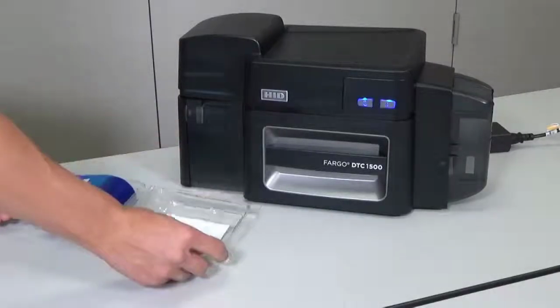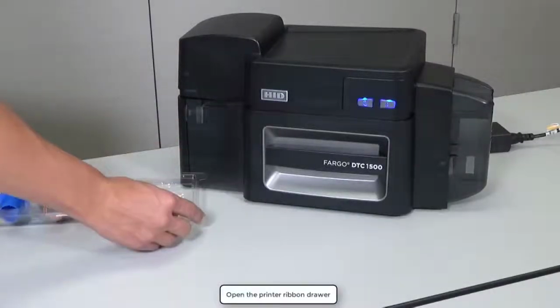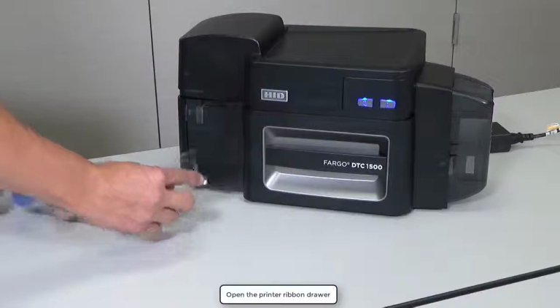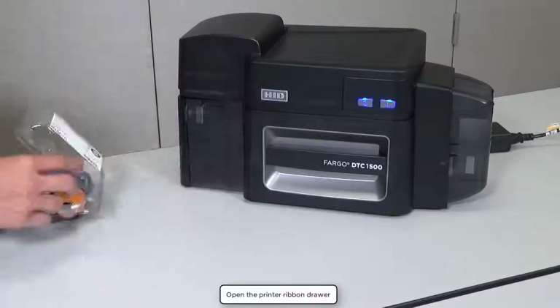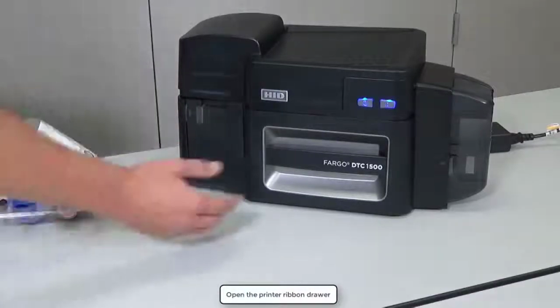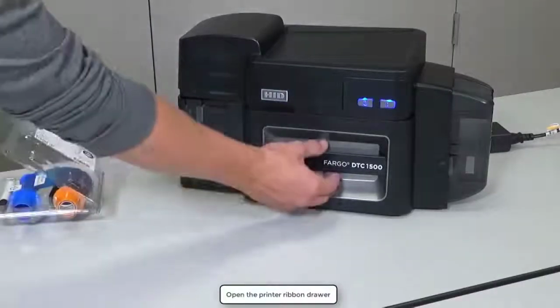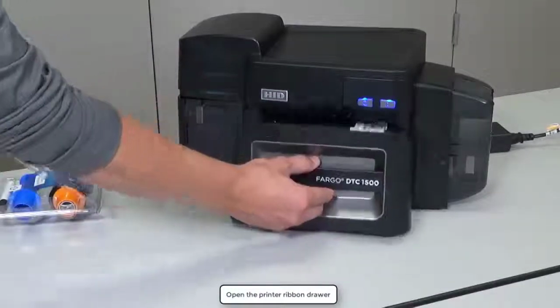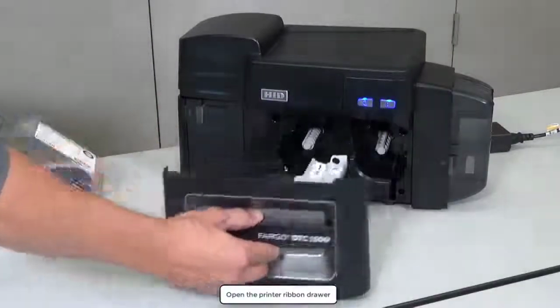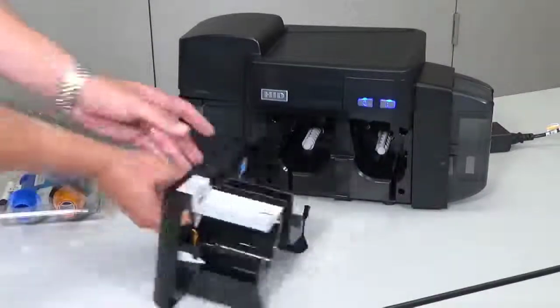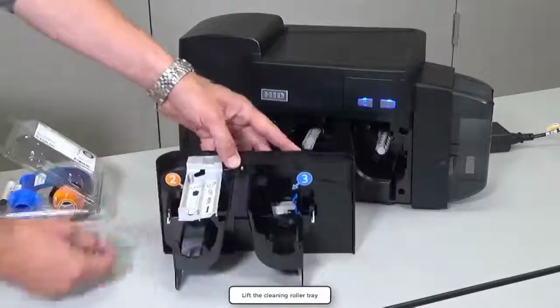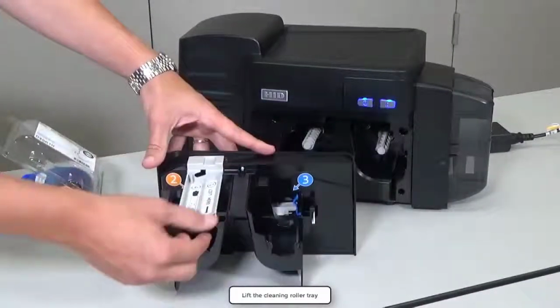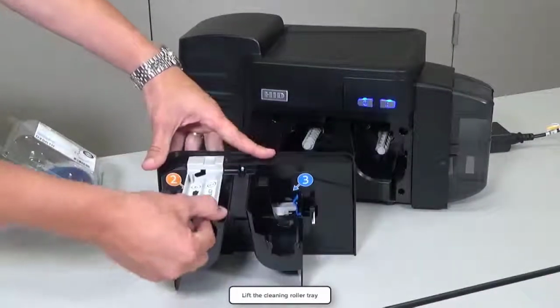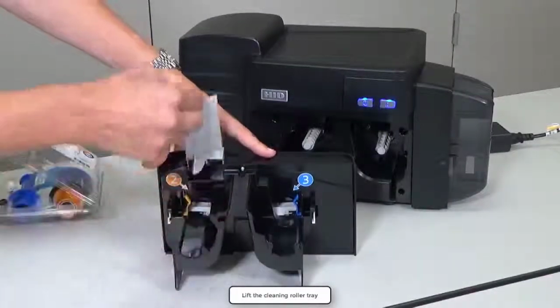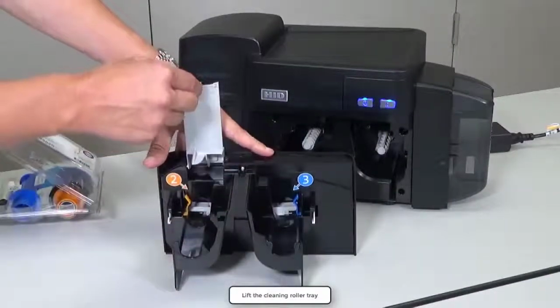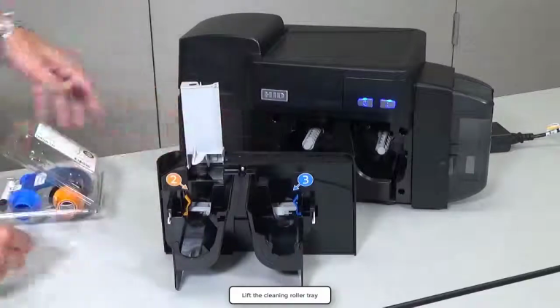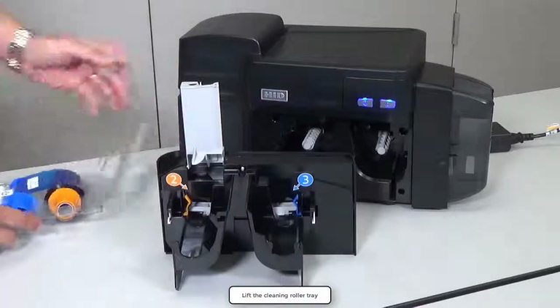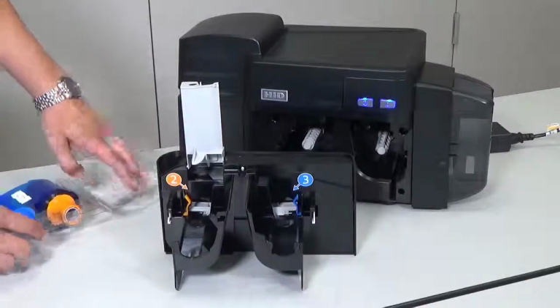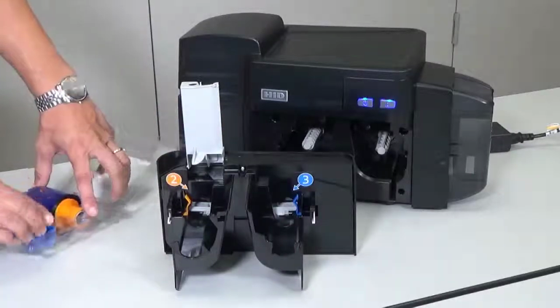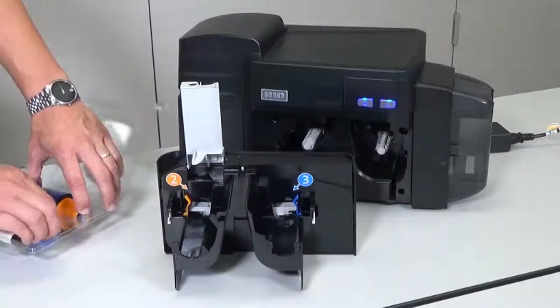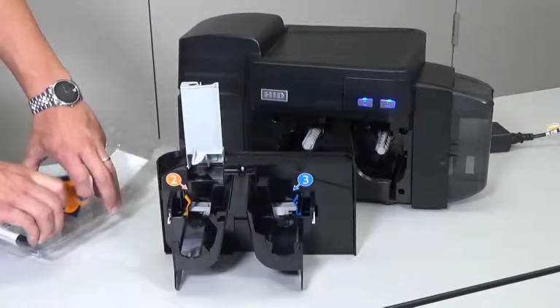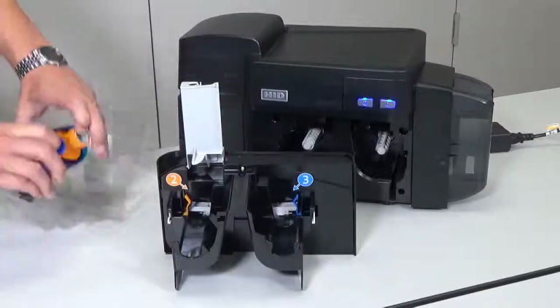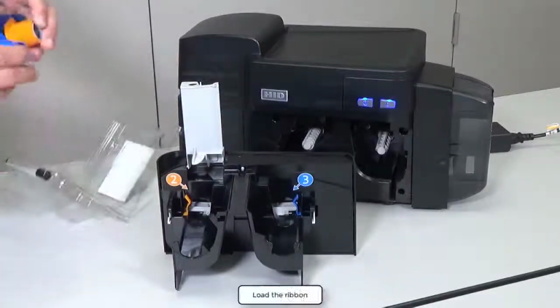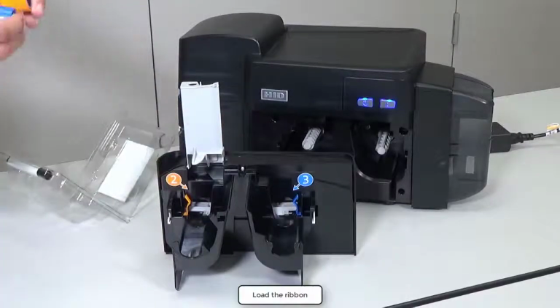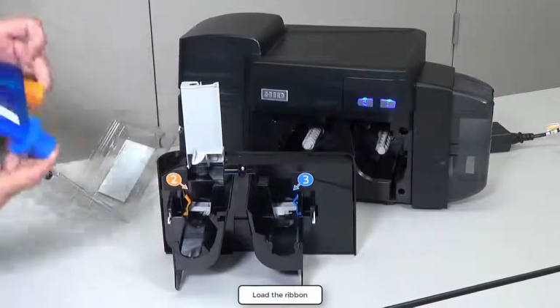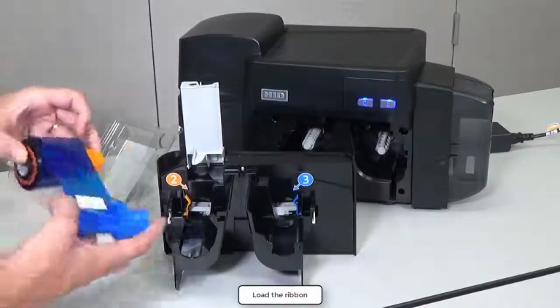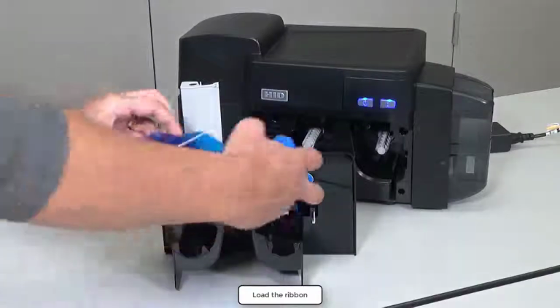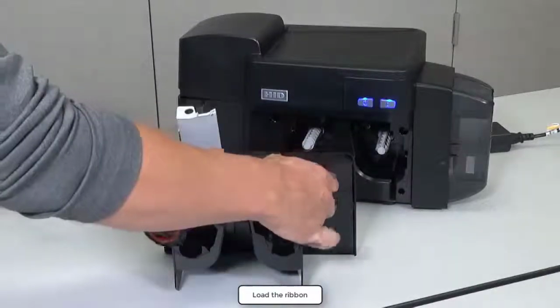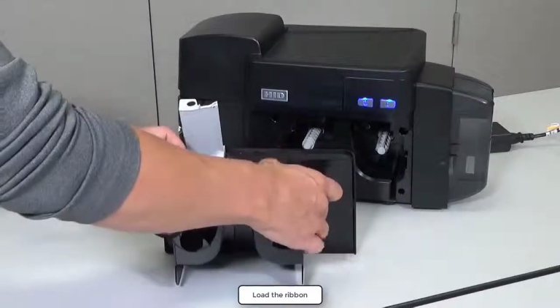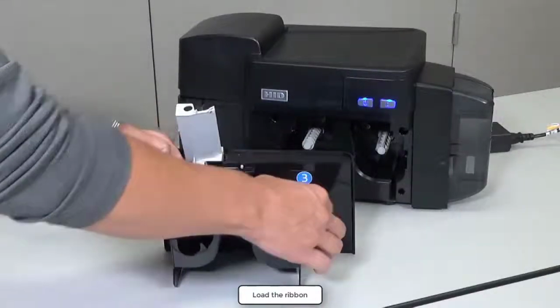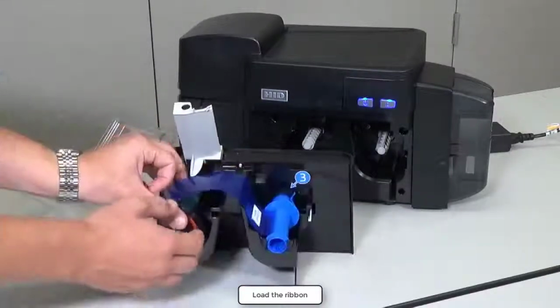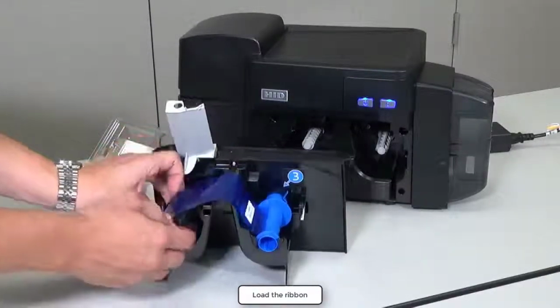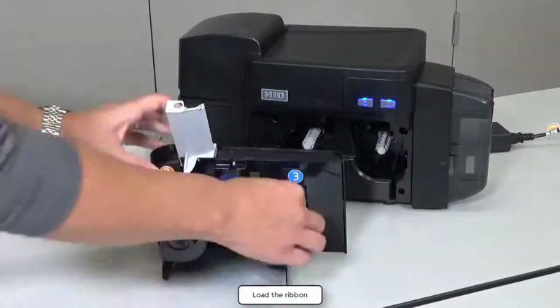Open the print ribbon drawer. Lift the cleaning roller tray. Remove the ribbon from its packaging and insert the supply and take-up spools as shown.